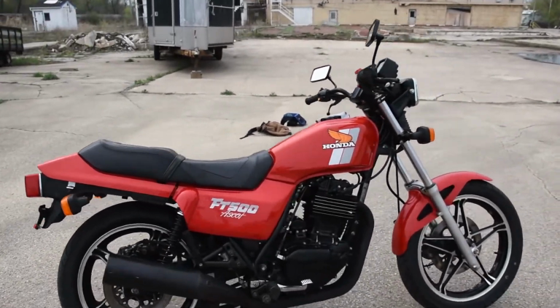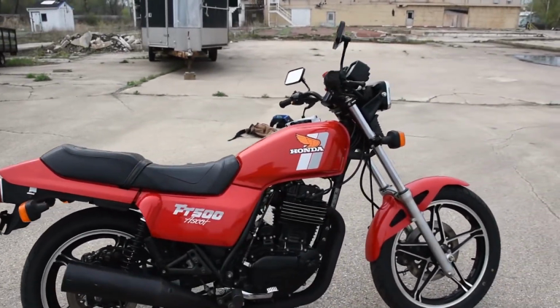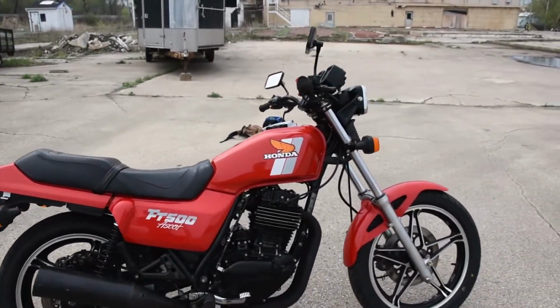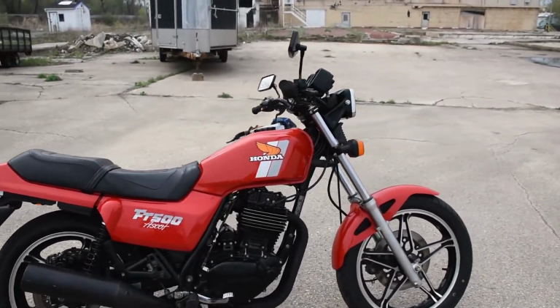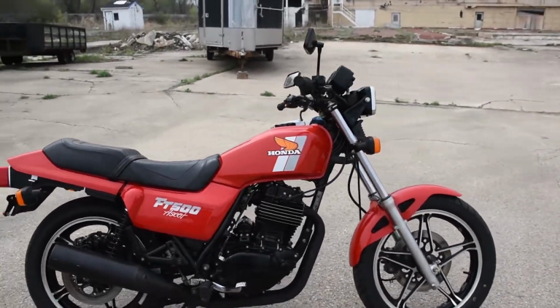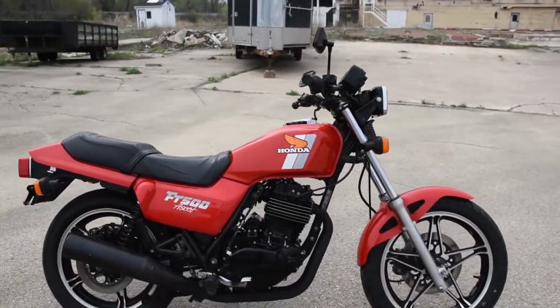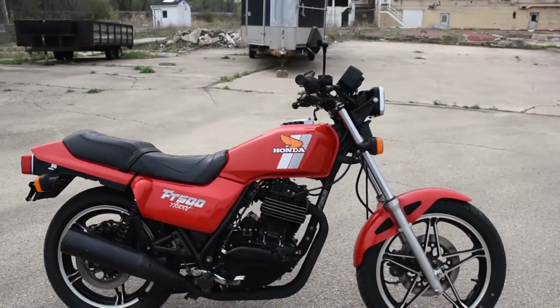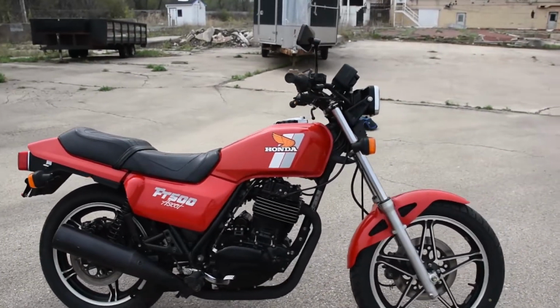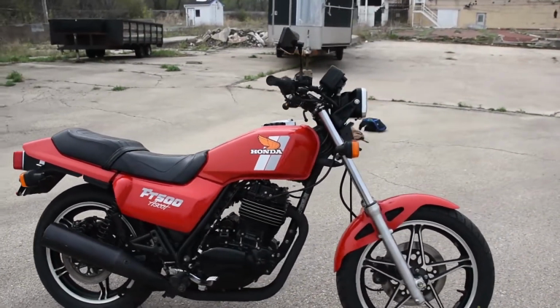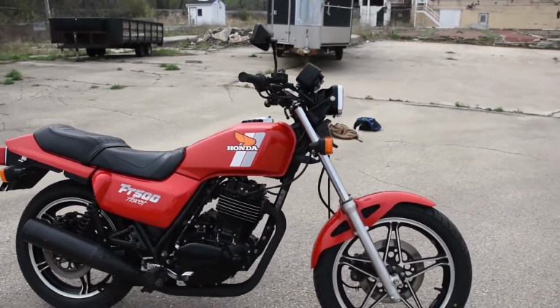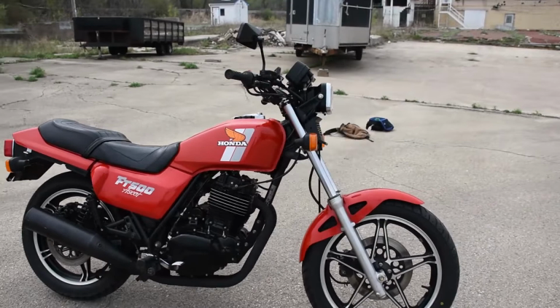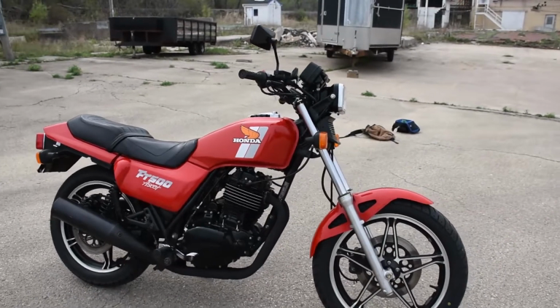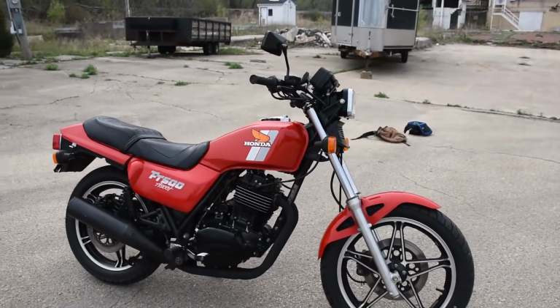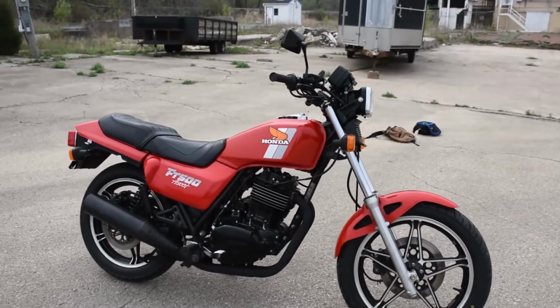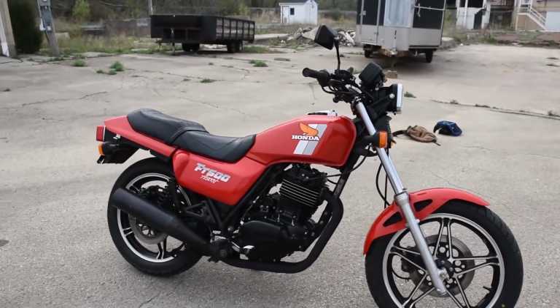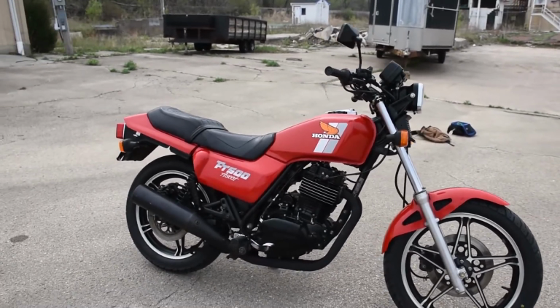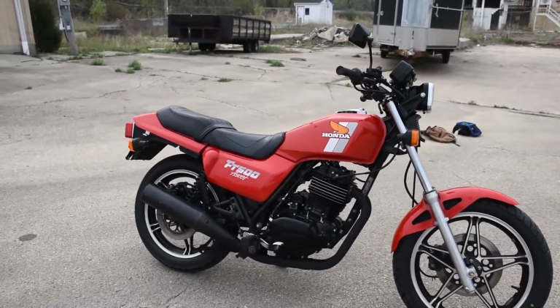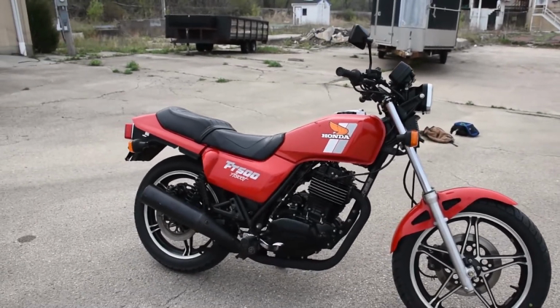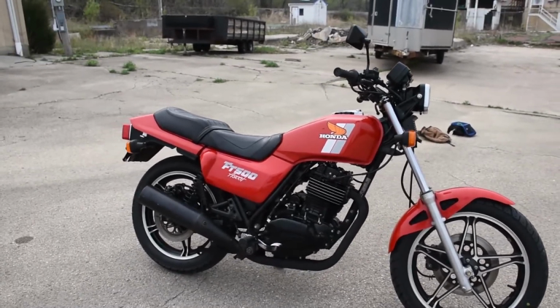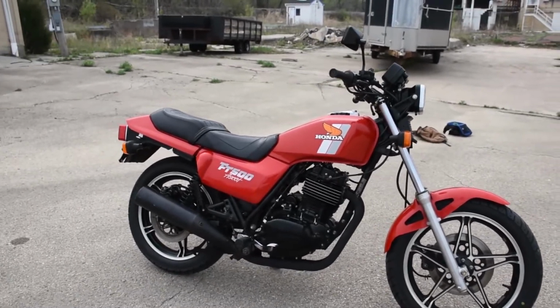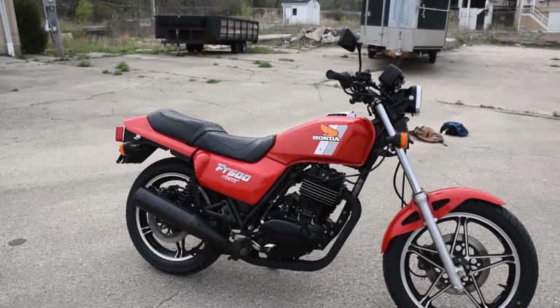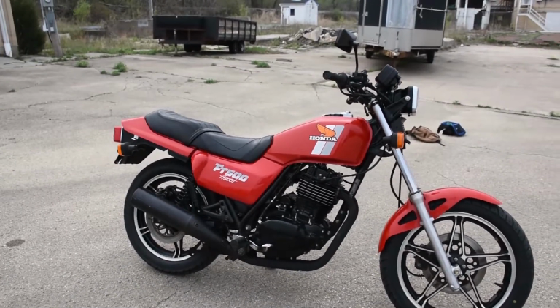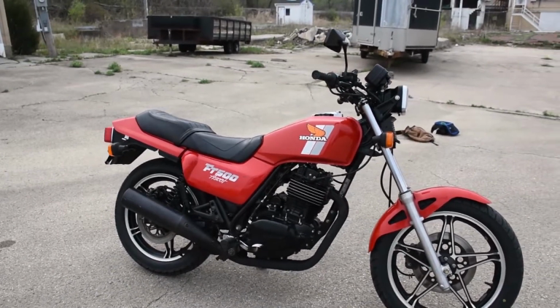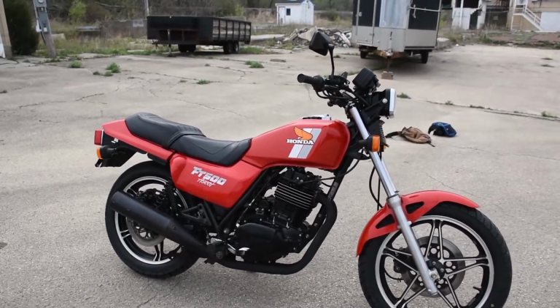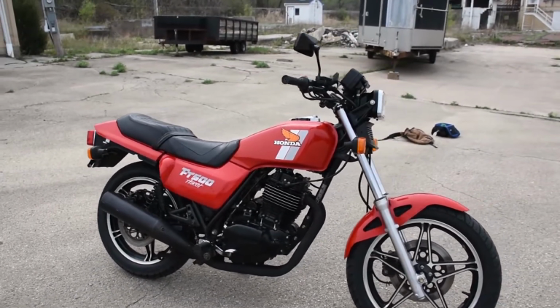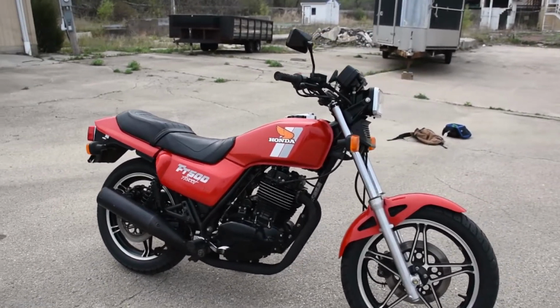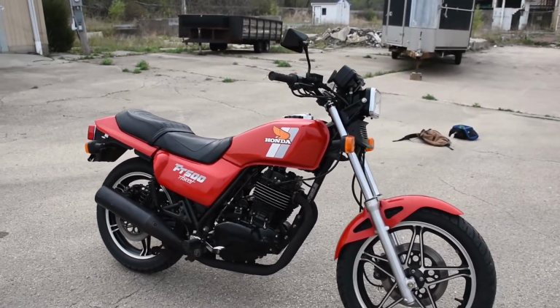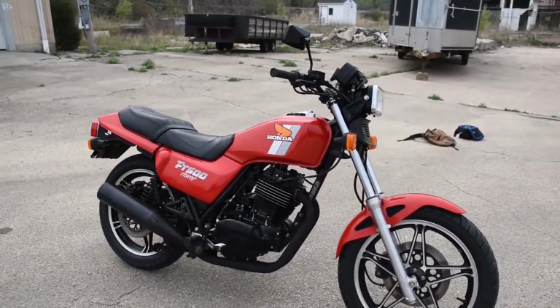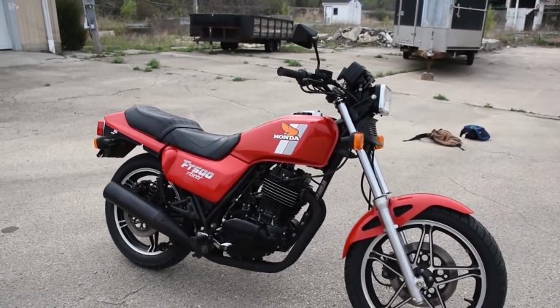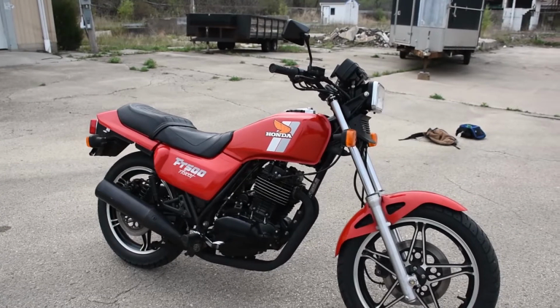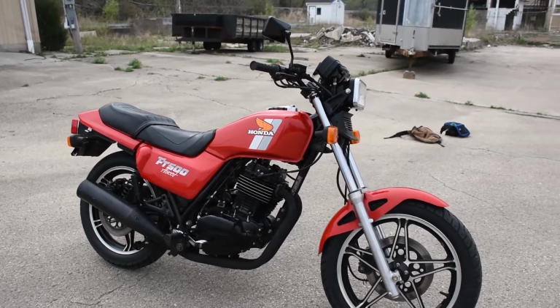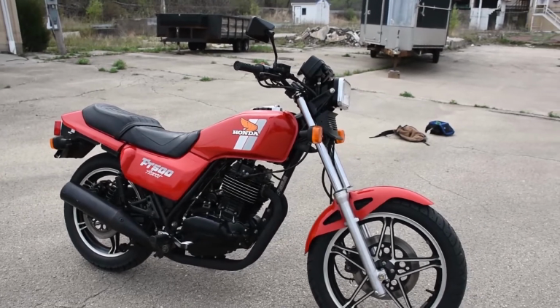Recently it's been serviced. New tires front and rear. Battery. Spark plug, oil change. Carburetor cleaning. Essentially a once over on all major systems.